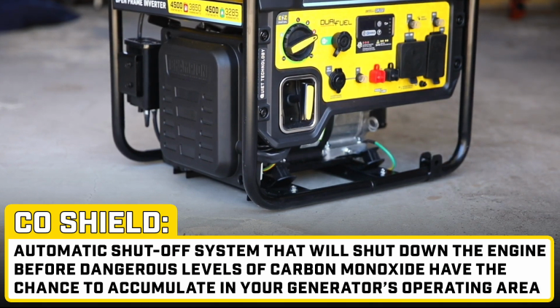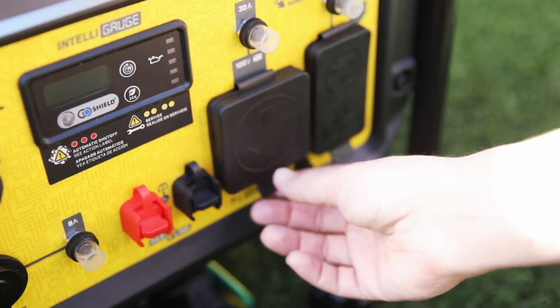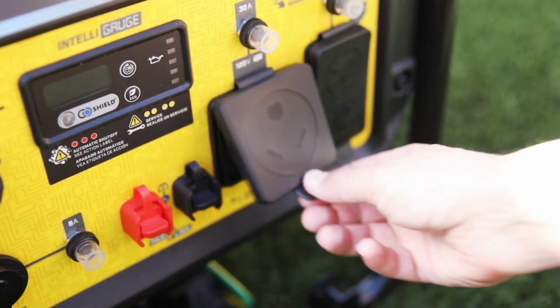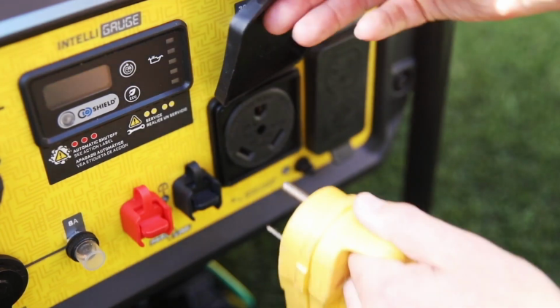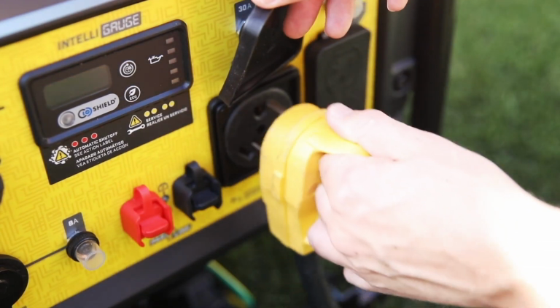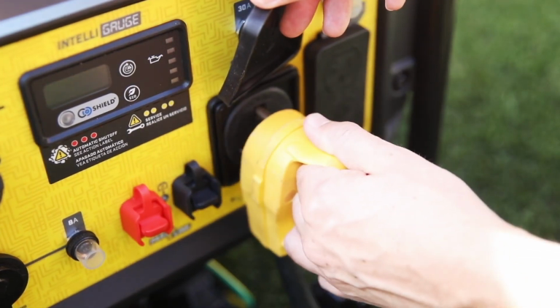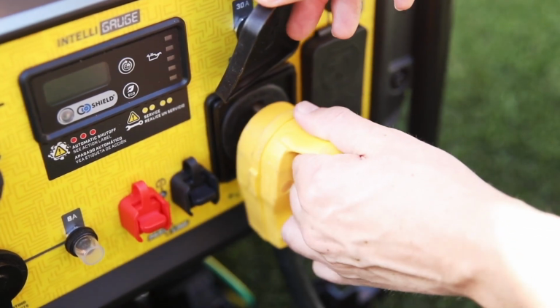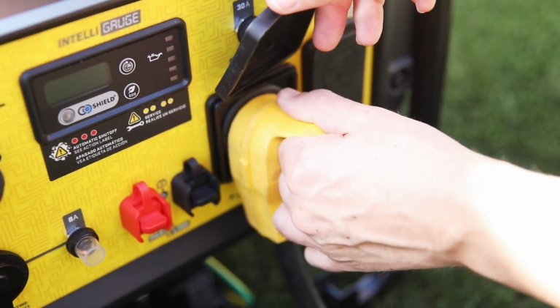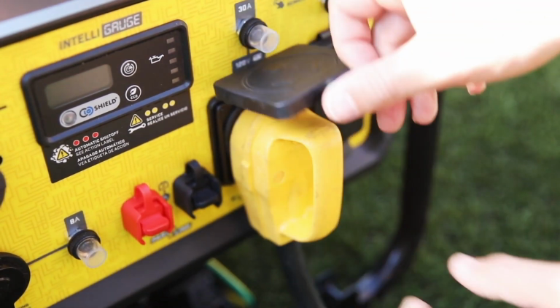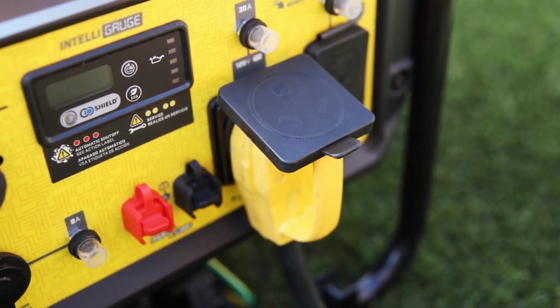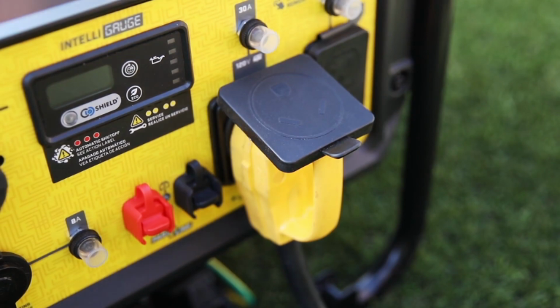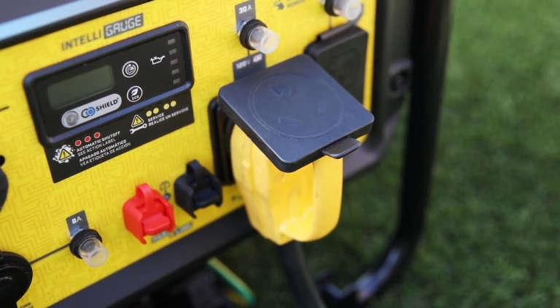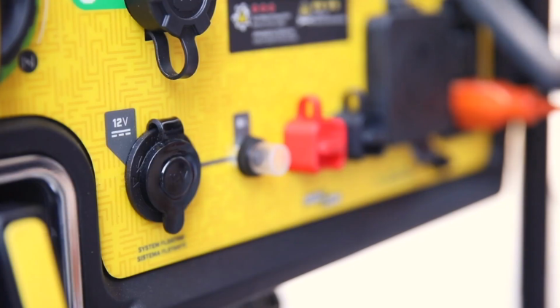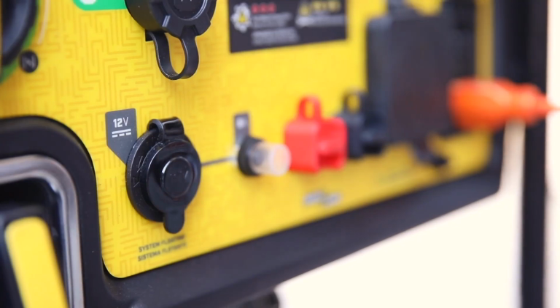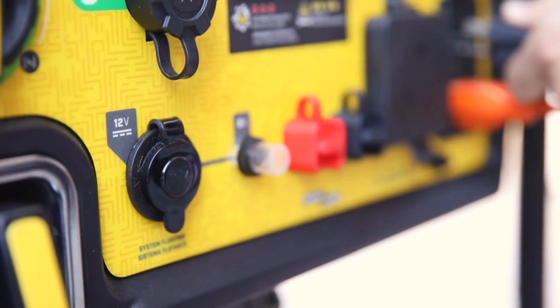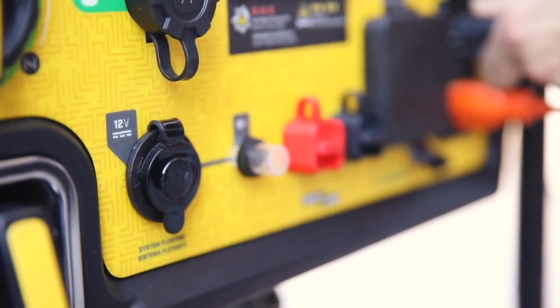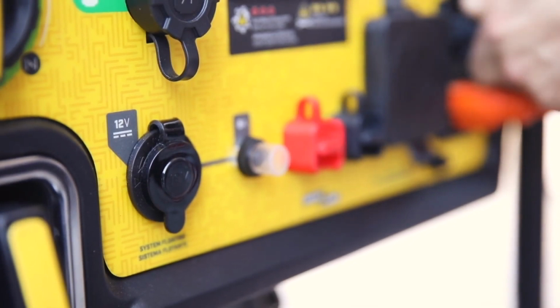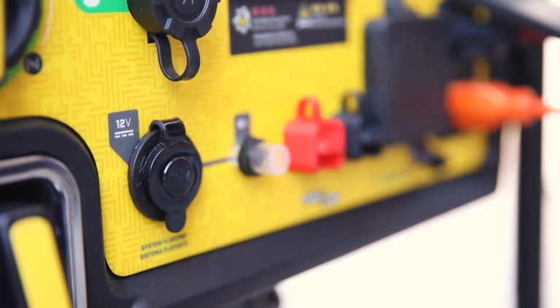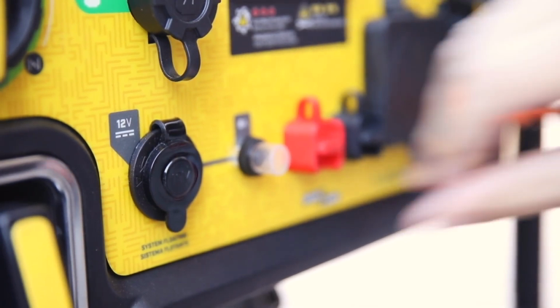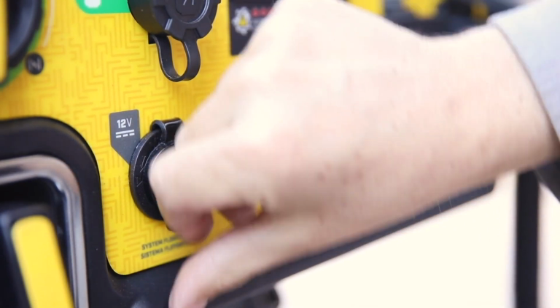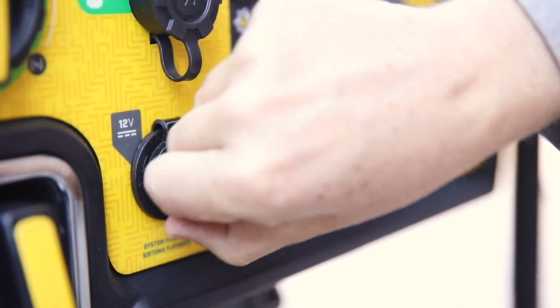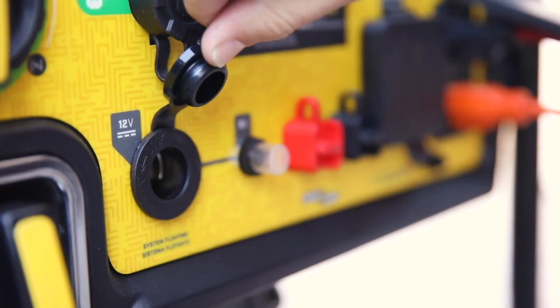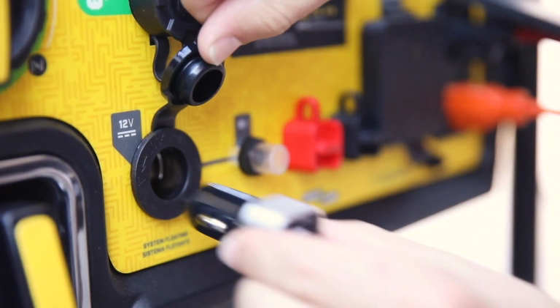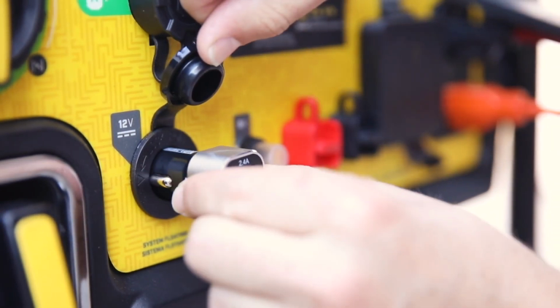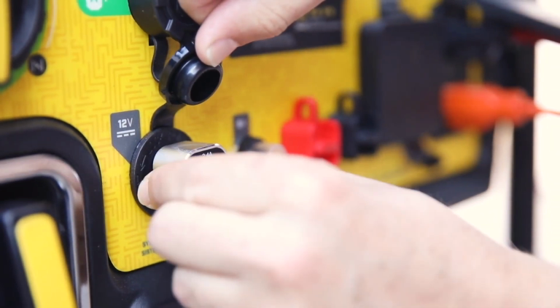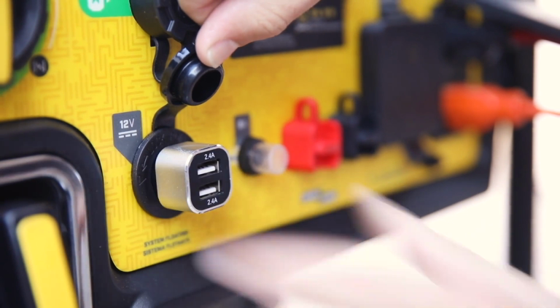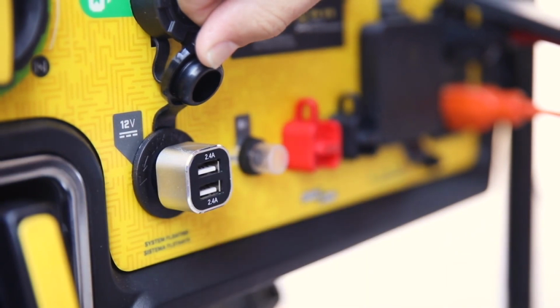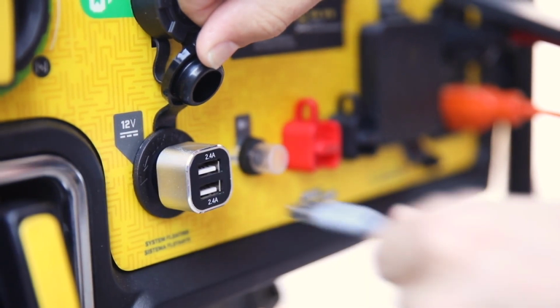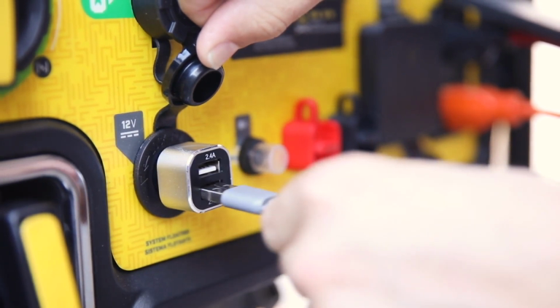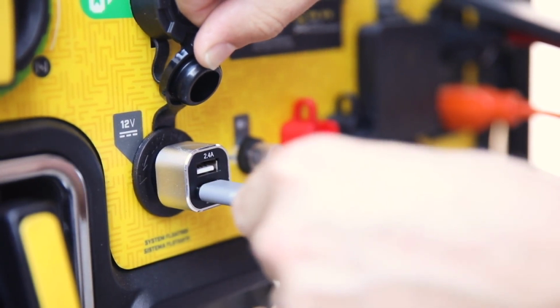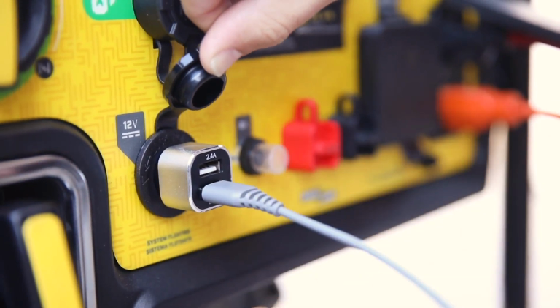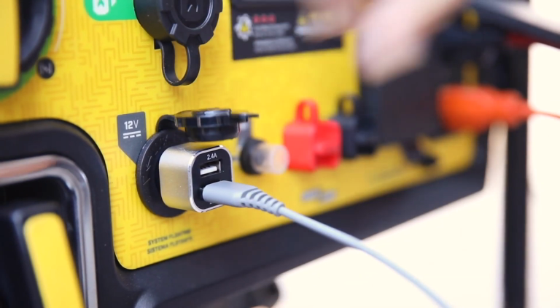This unit comes travel ready with a standard 30-amp RV outlet, as well as two 120-volt household outlets, a 12-volt DC outlet, and a dual-port USB adapter for convenient charging on-the-go.